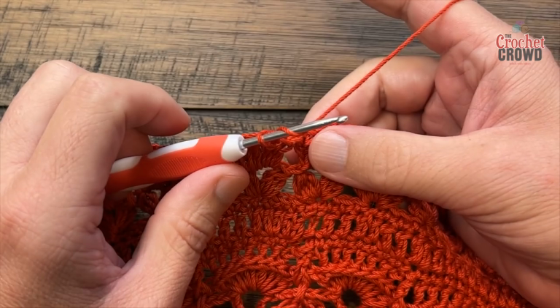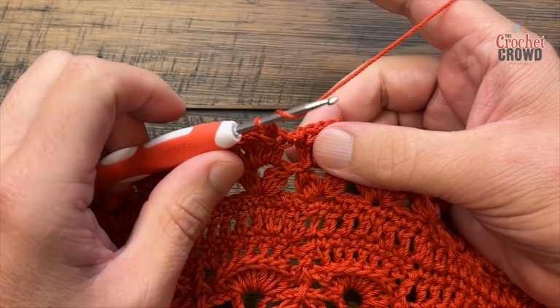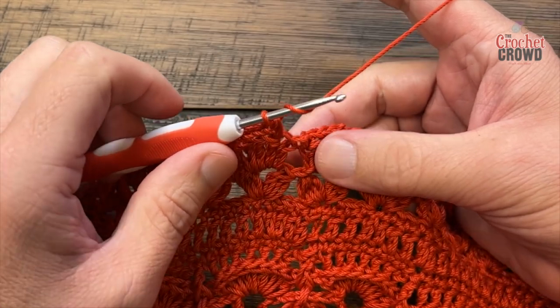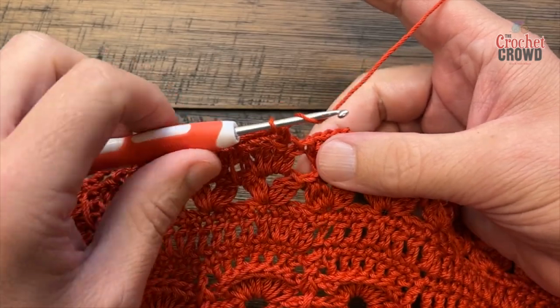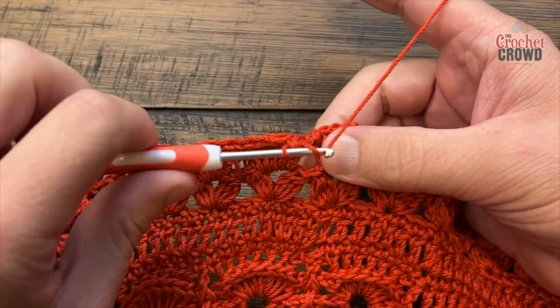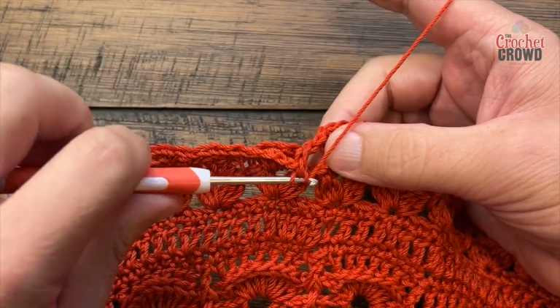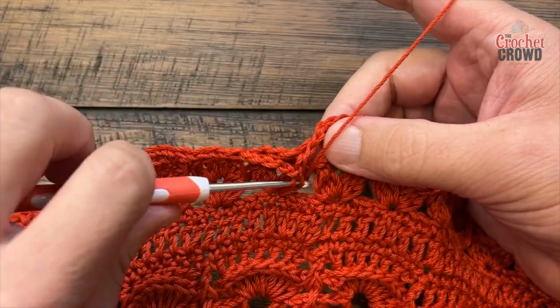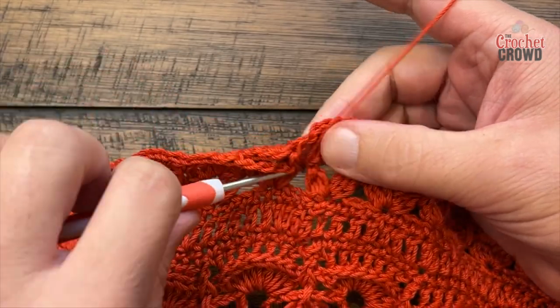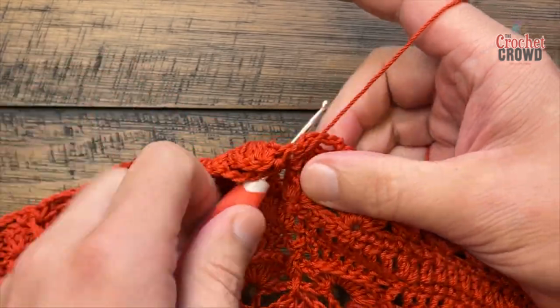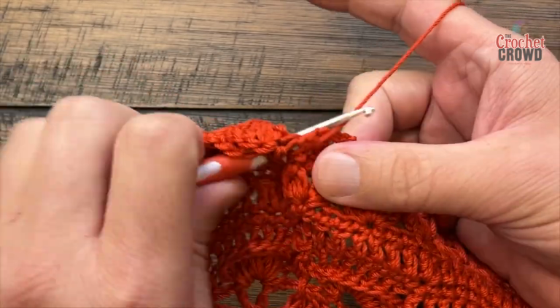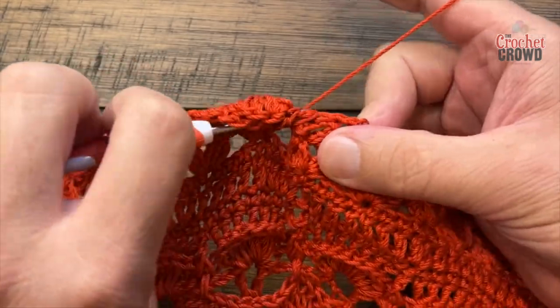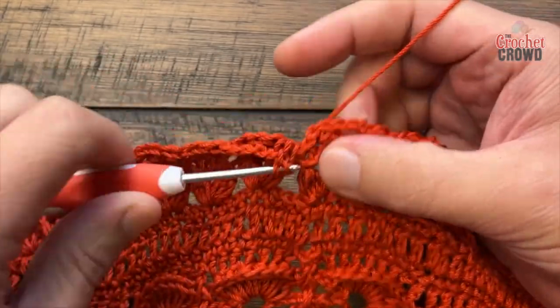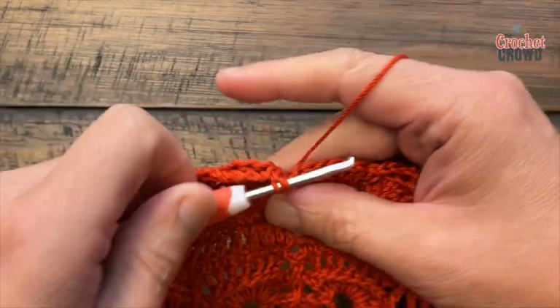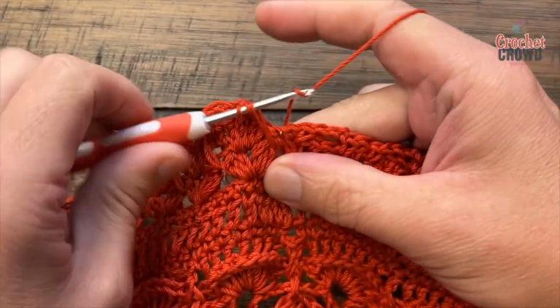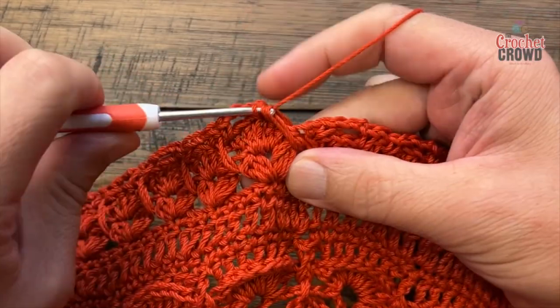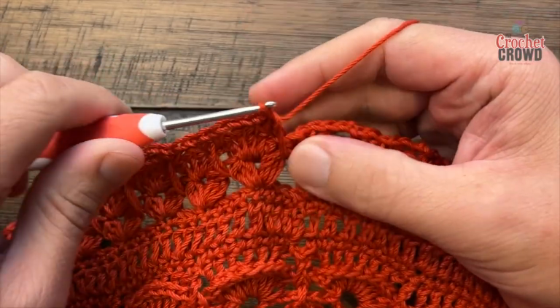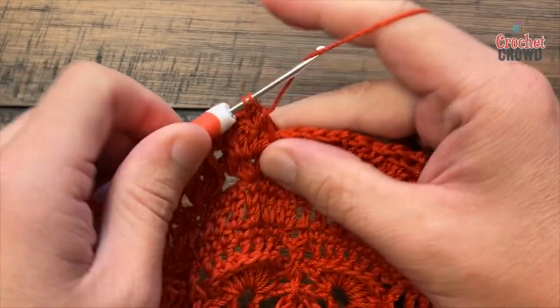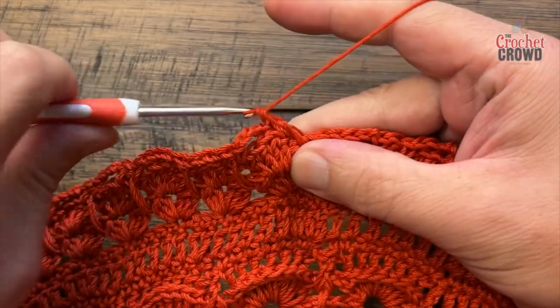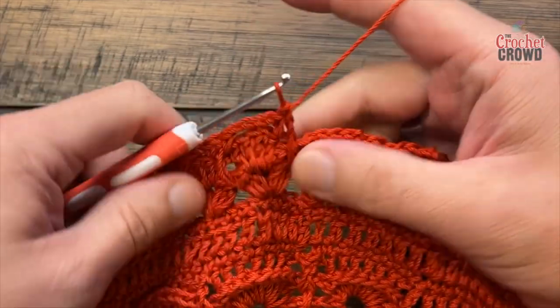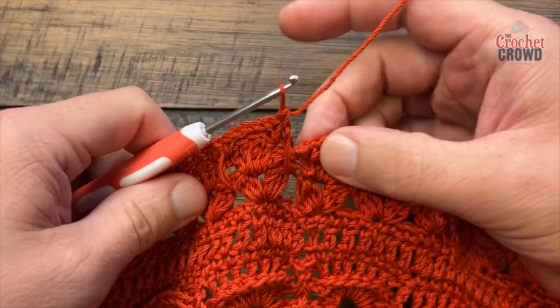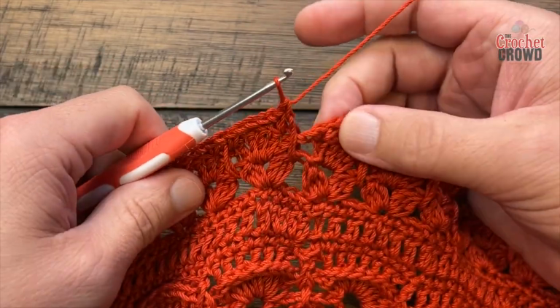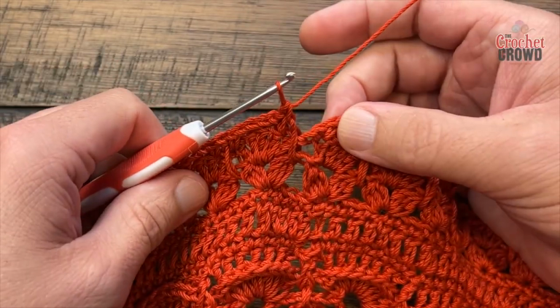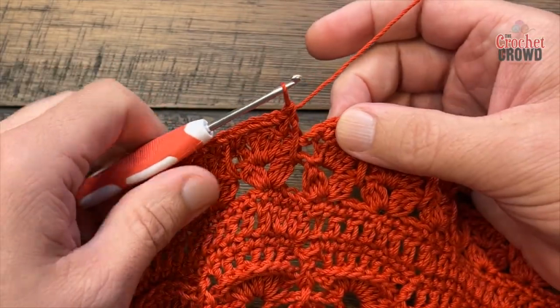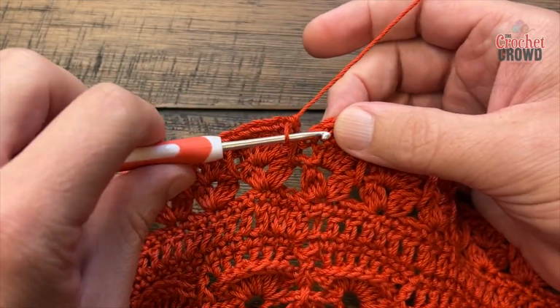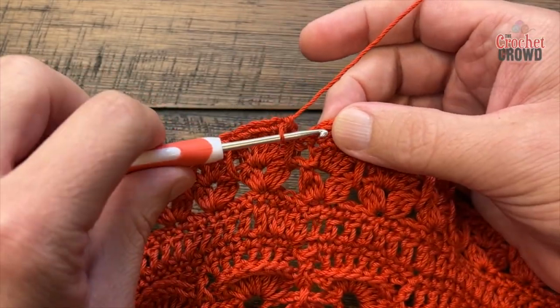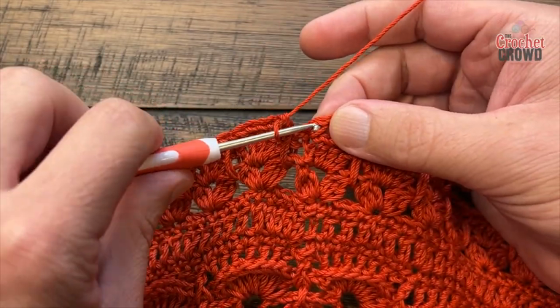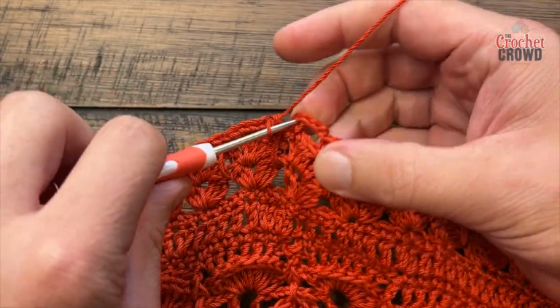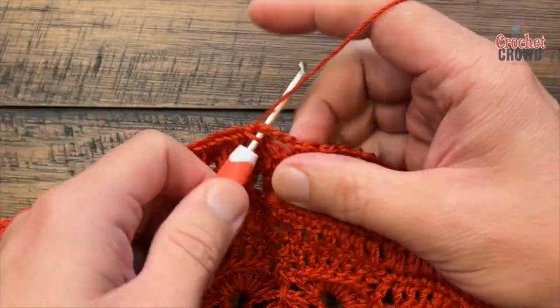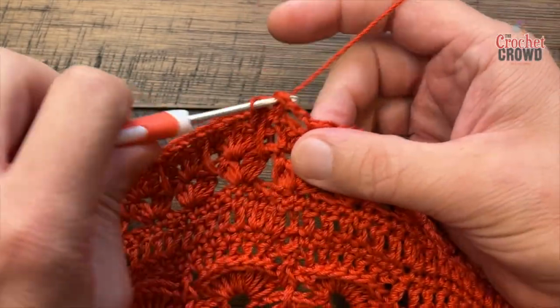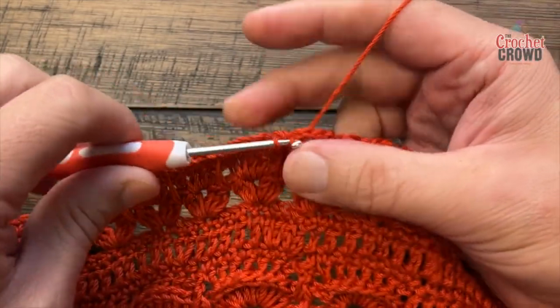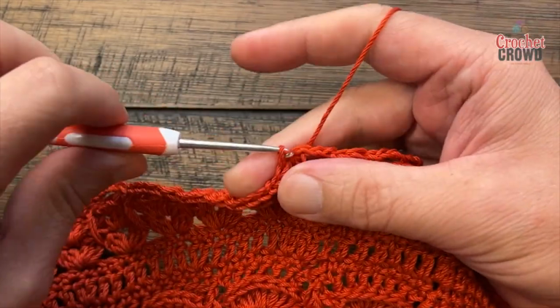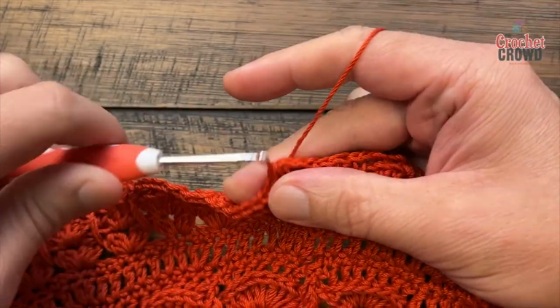When you come back at the end of this round, make sure you do your double crochet down in between. You've already started with your first single so slip stitch. Now we're doing our last round together.